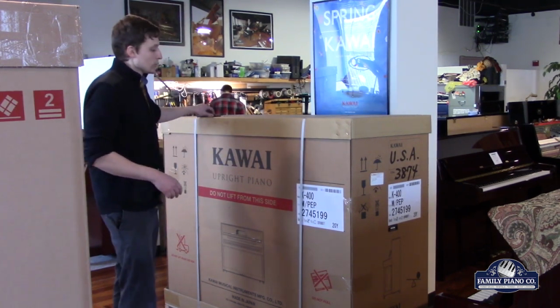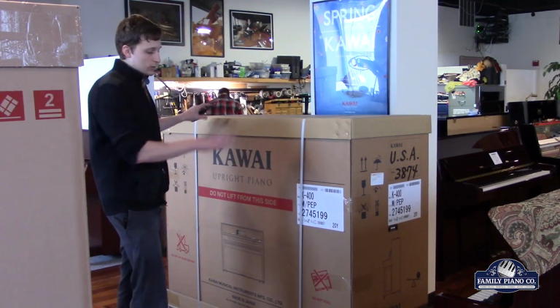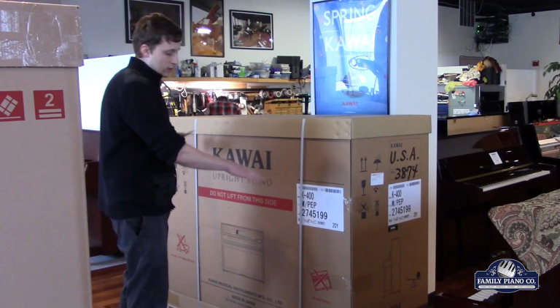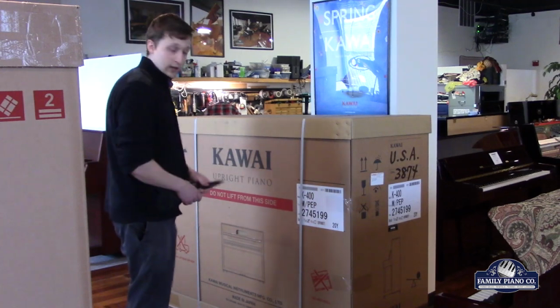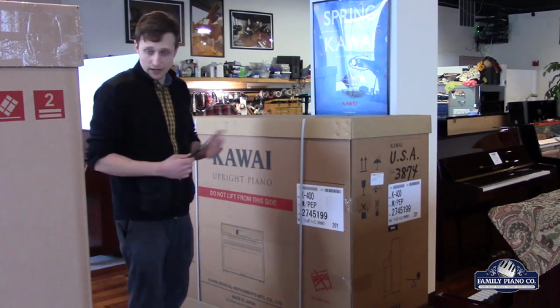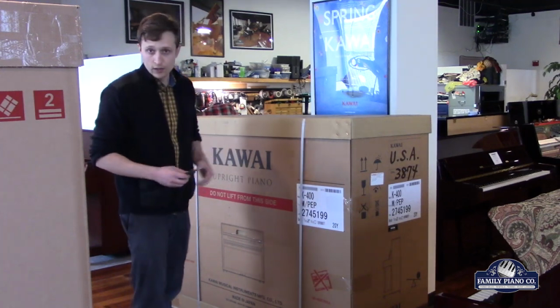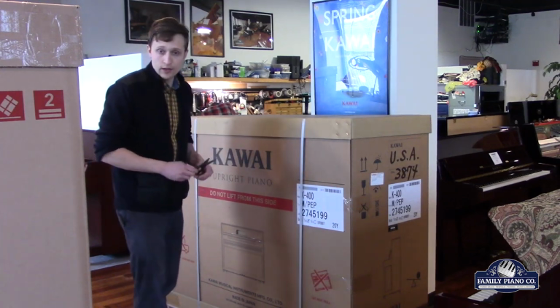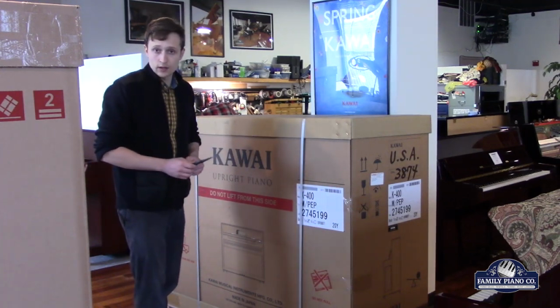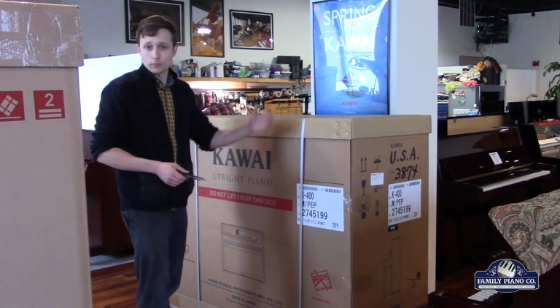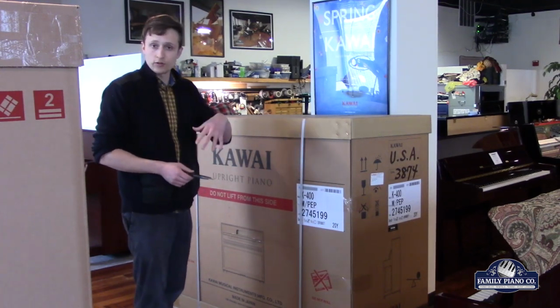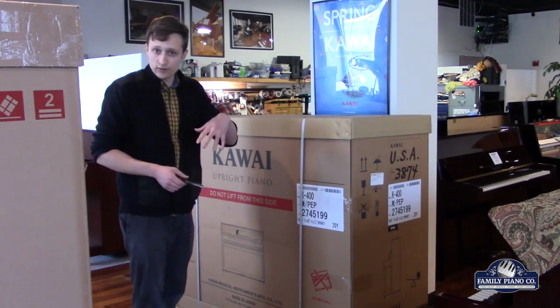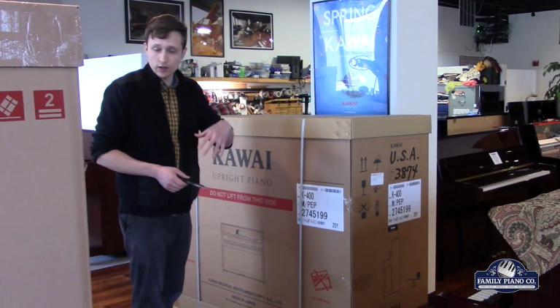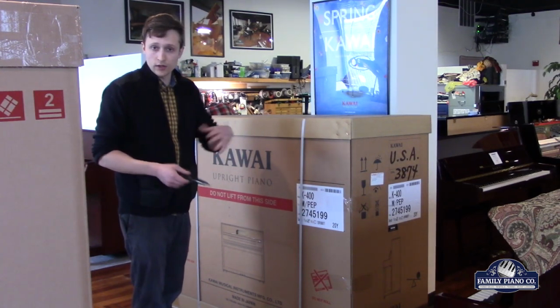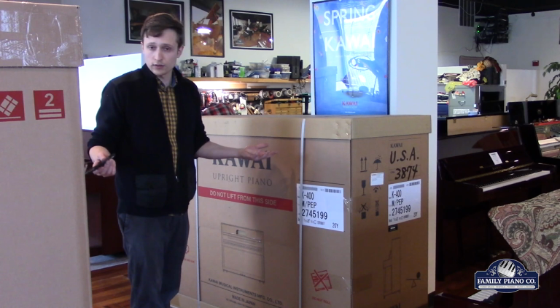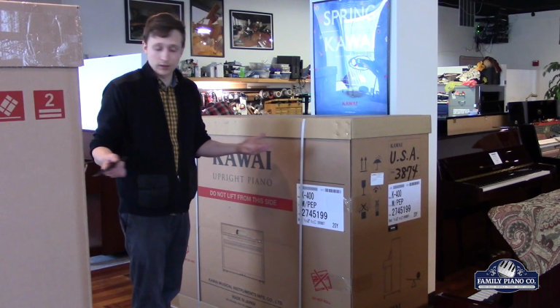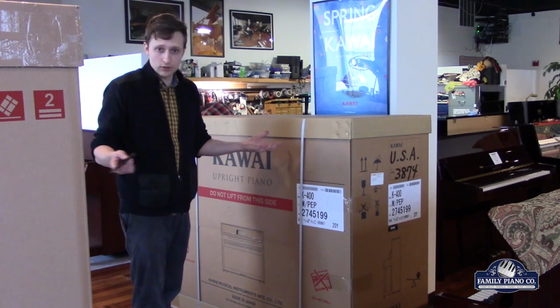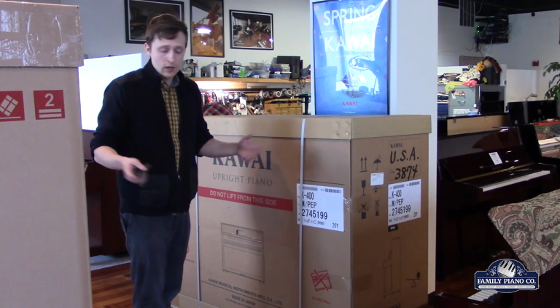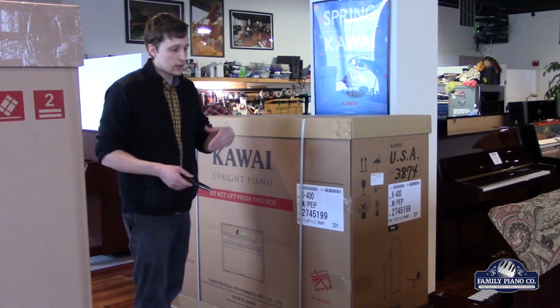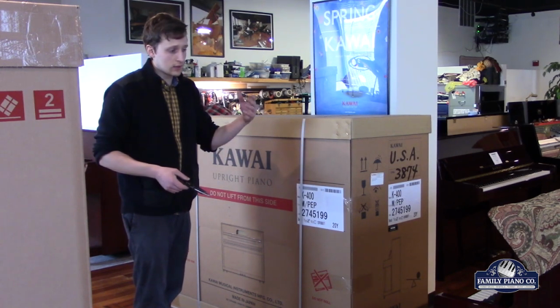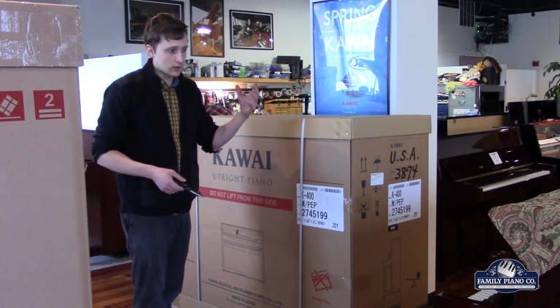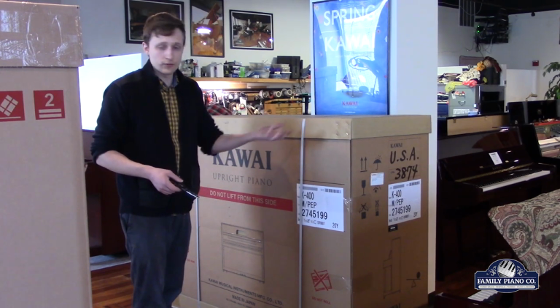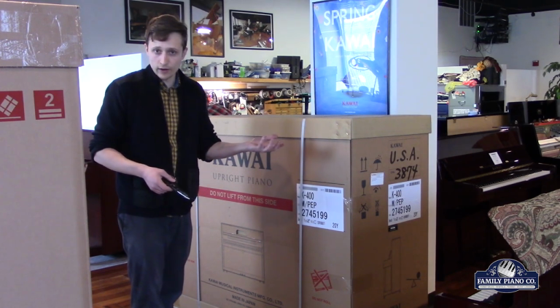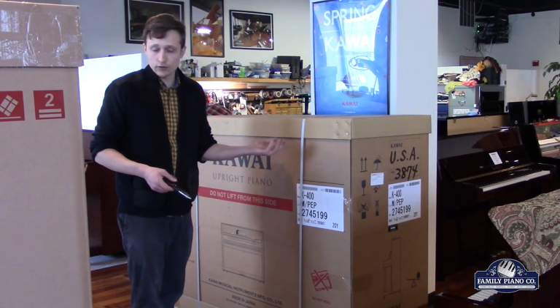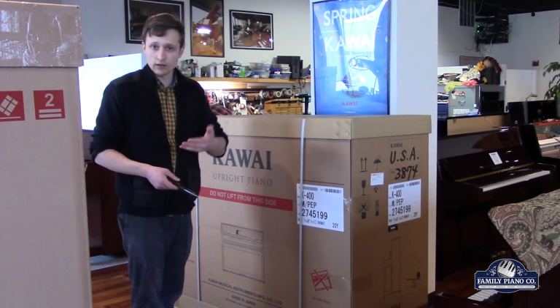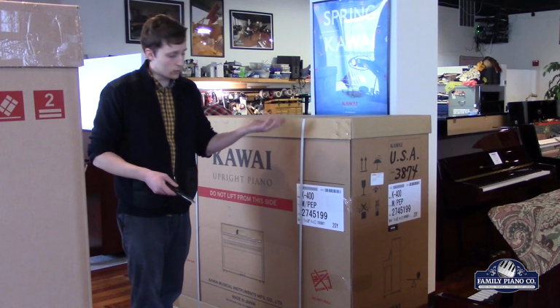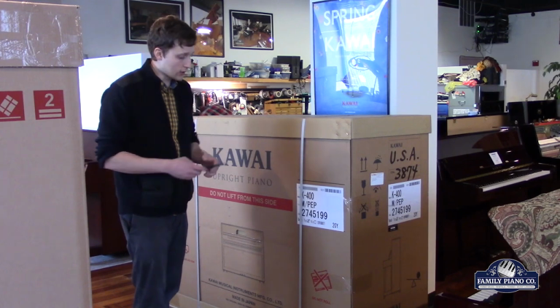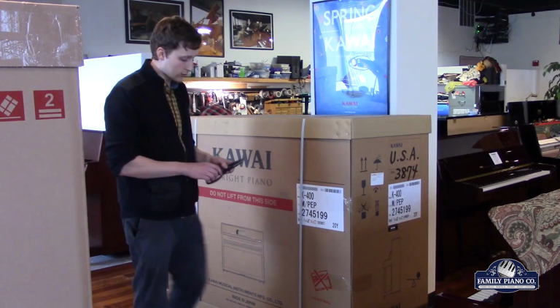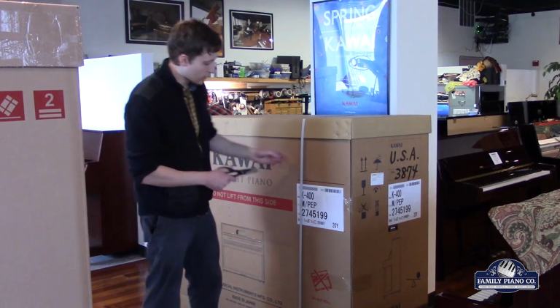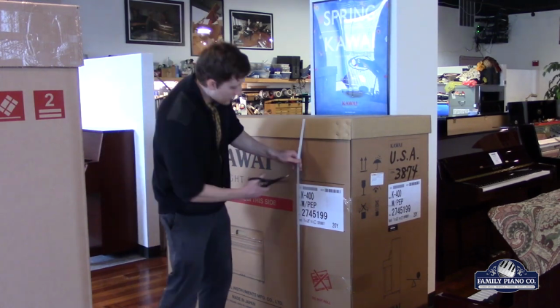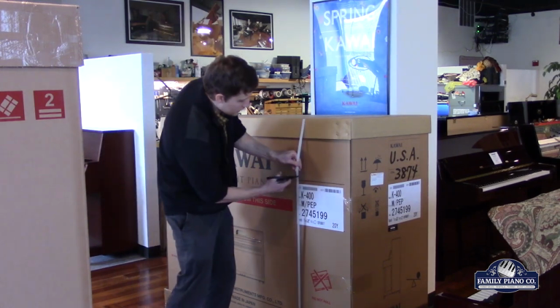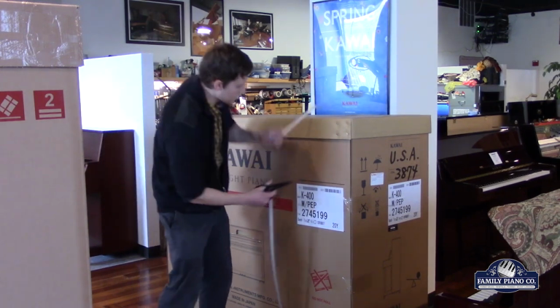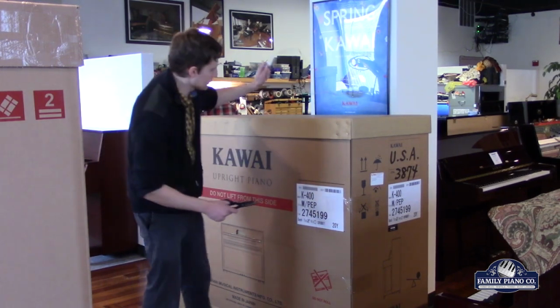It was packed this way in Japan and then brought here to the United States on a big boat. Then the California warehouse shipped it out to us, and we just got it a few minutes ago. So I'm going to show you a little bit about what it looks like.